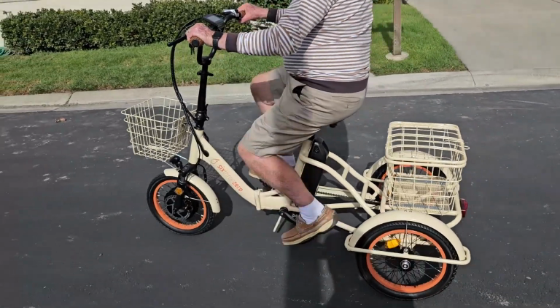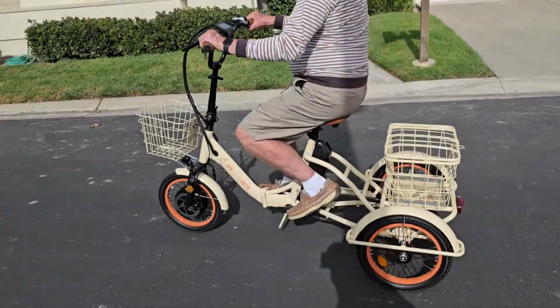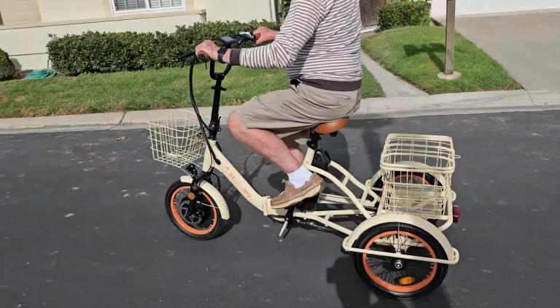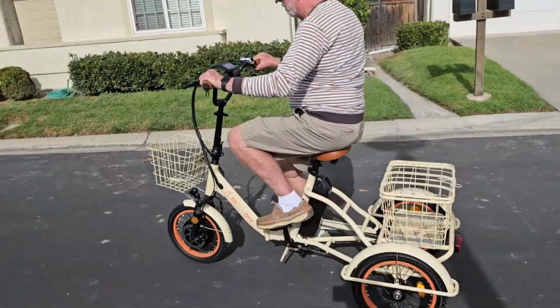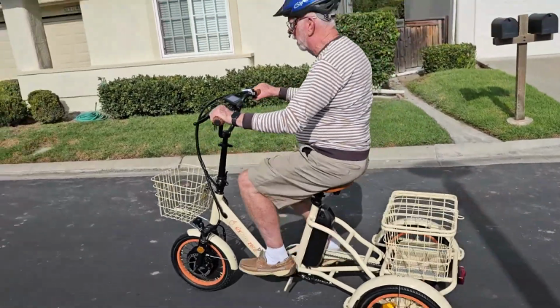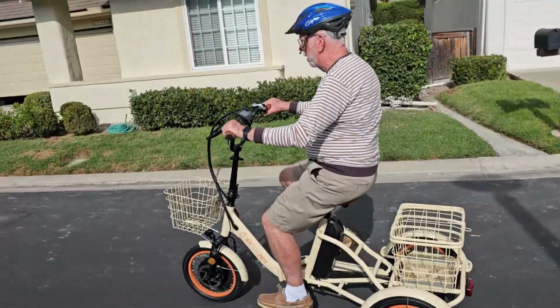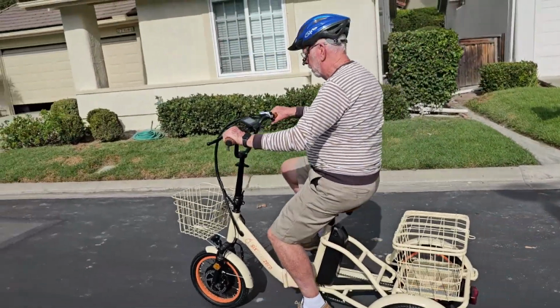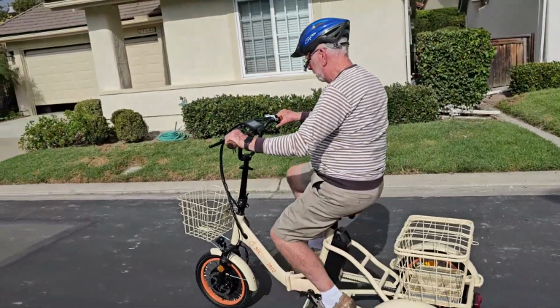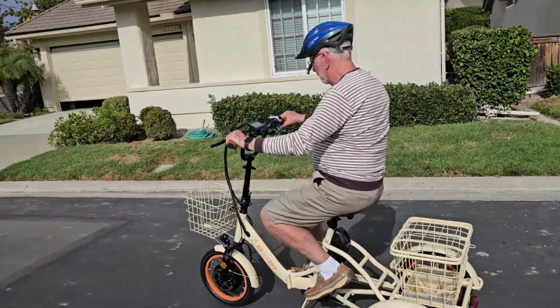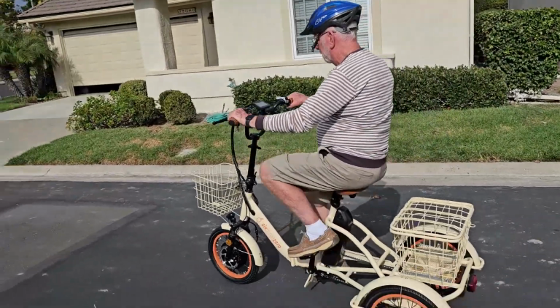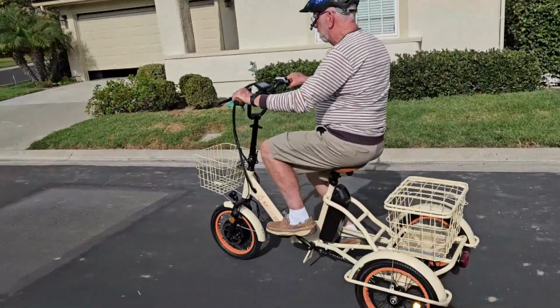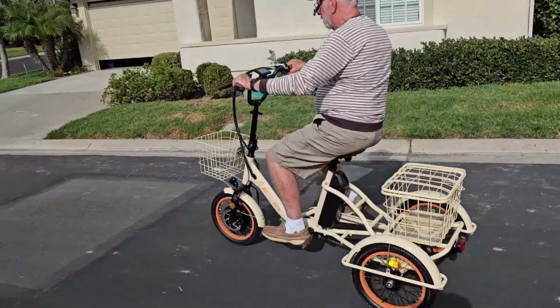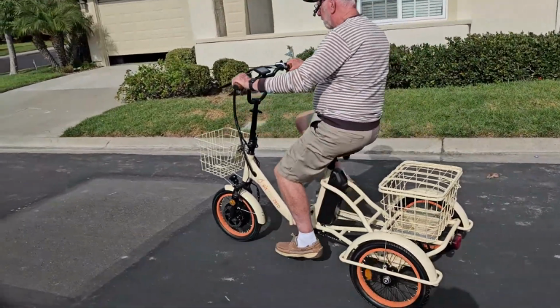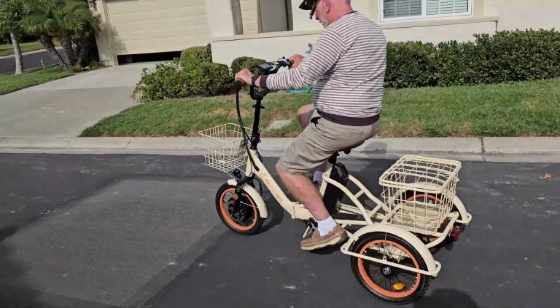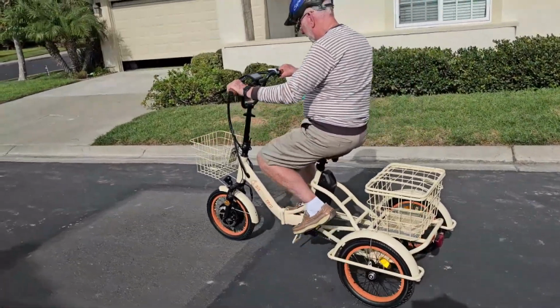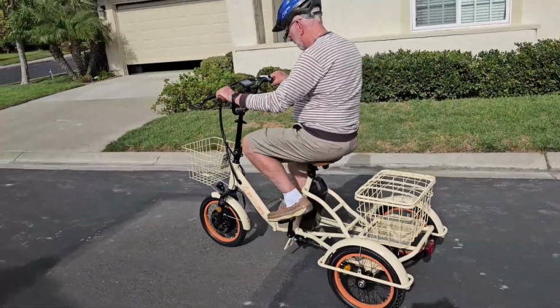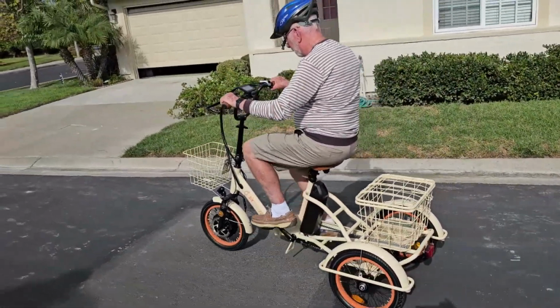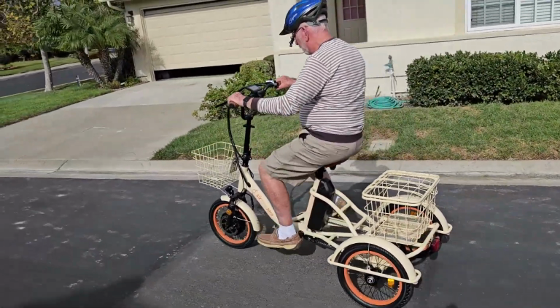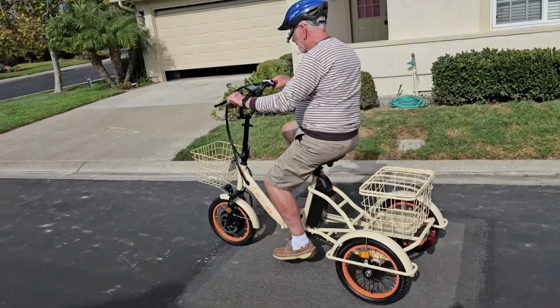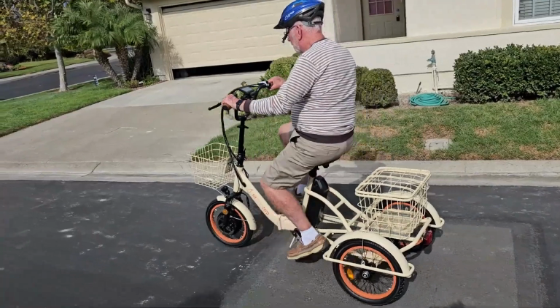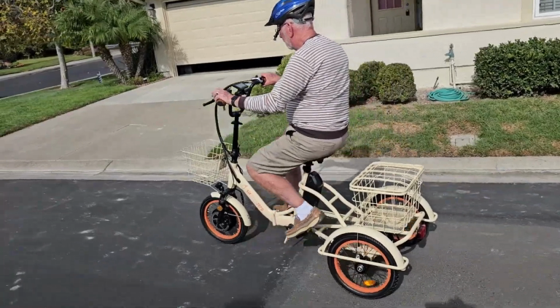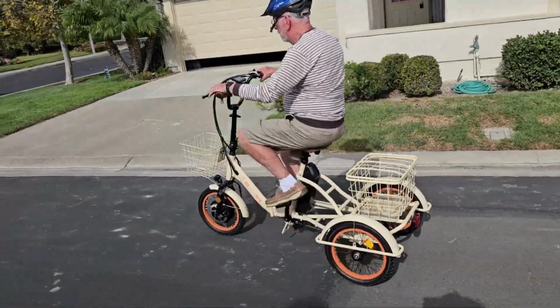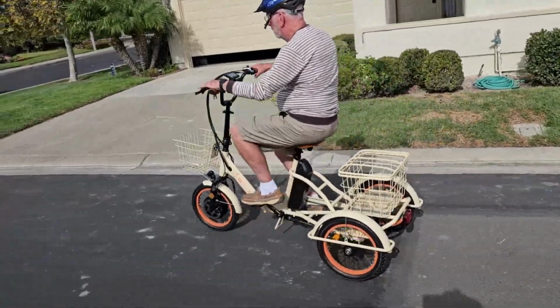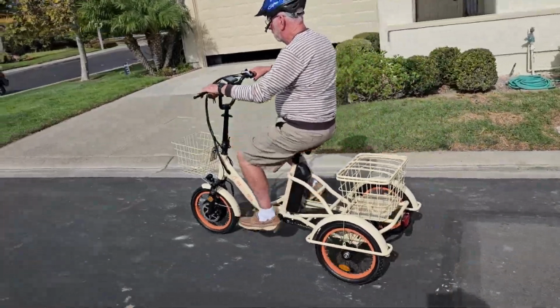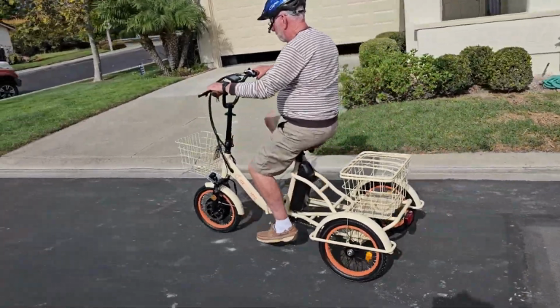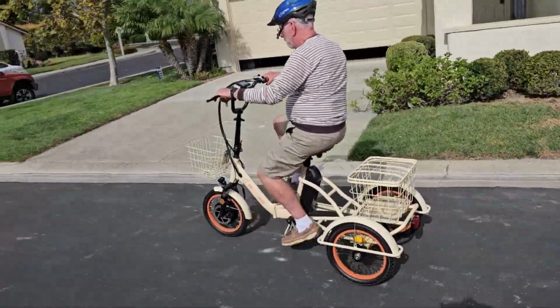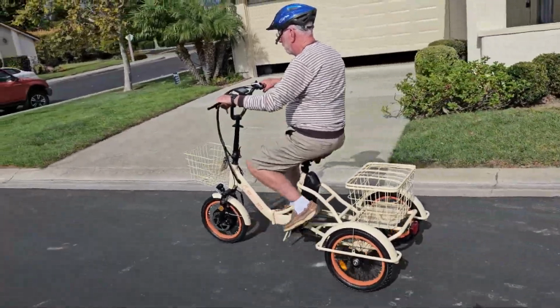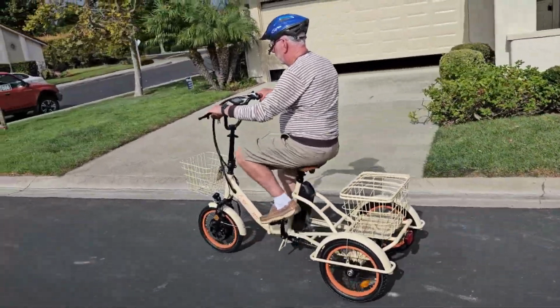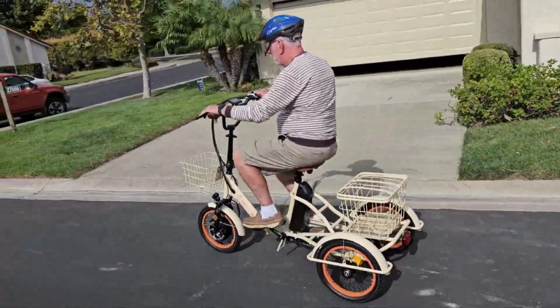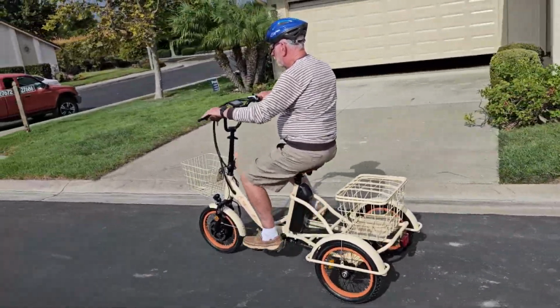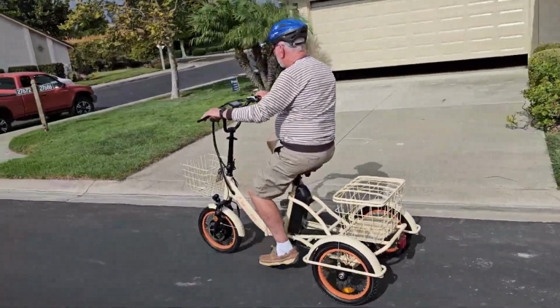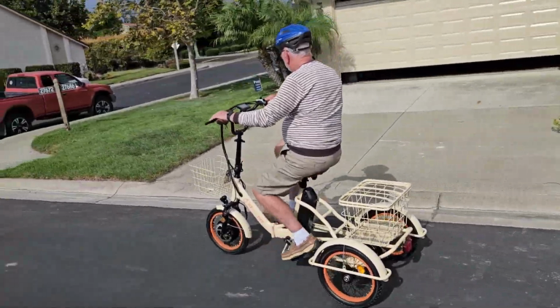And you get comfortable with the leg power. And remember, on a trike, you have to steer. You can't lean, so you've got to really turn the handlebars the direction you want to go.